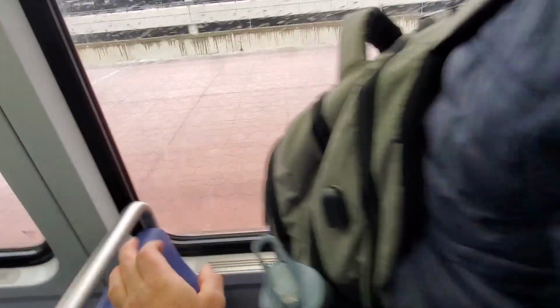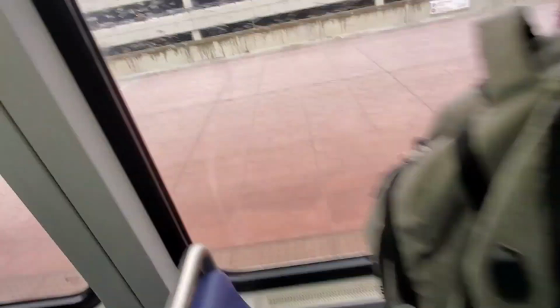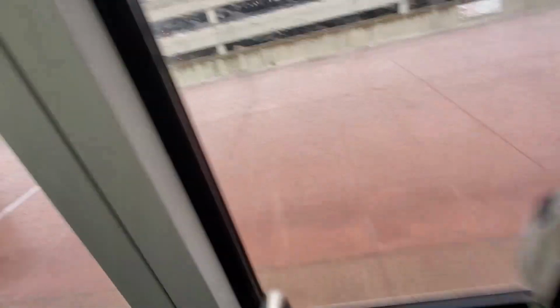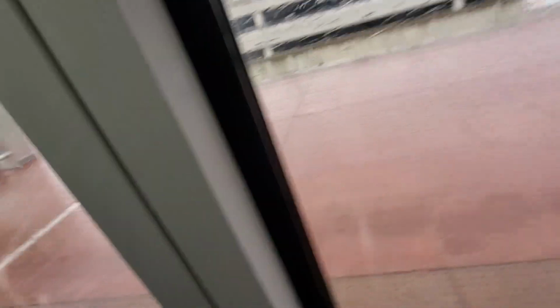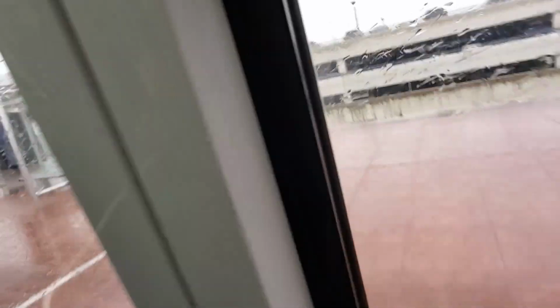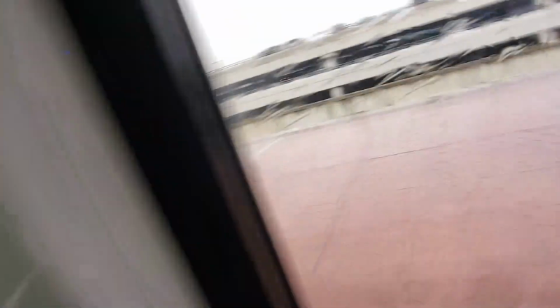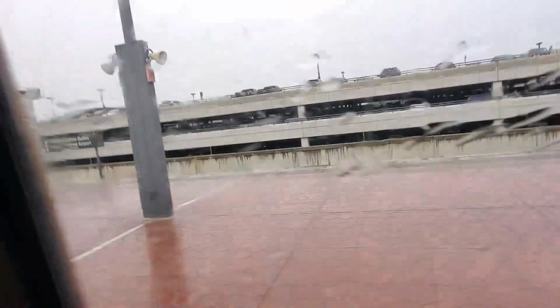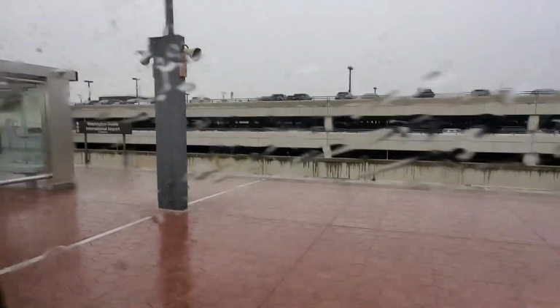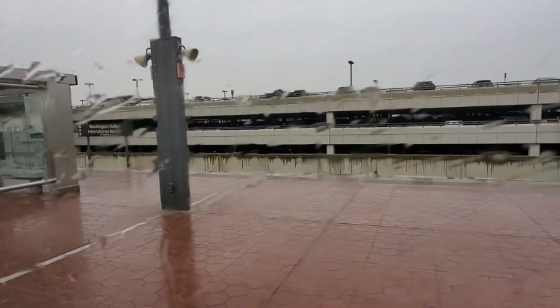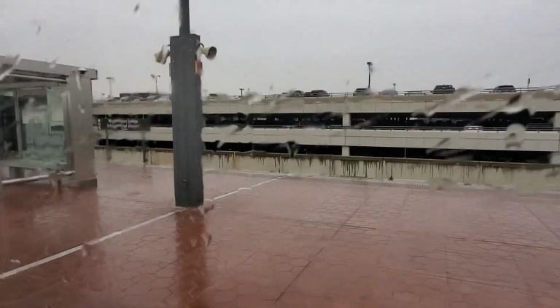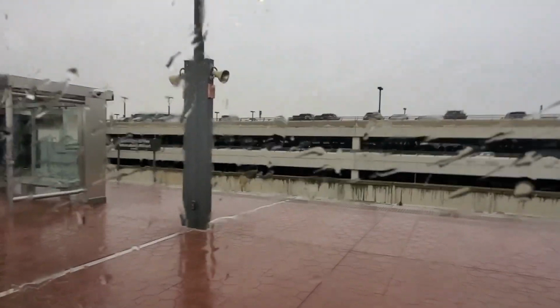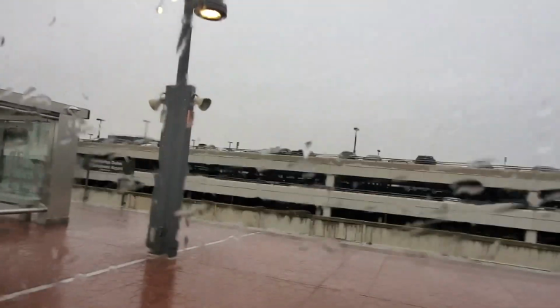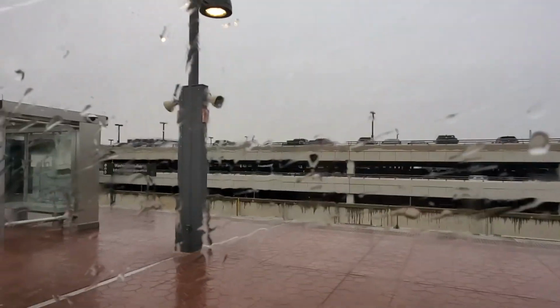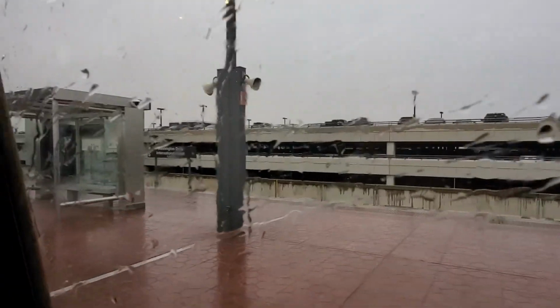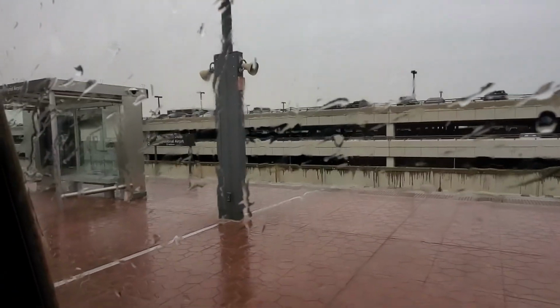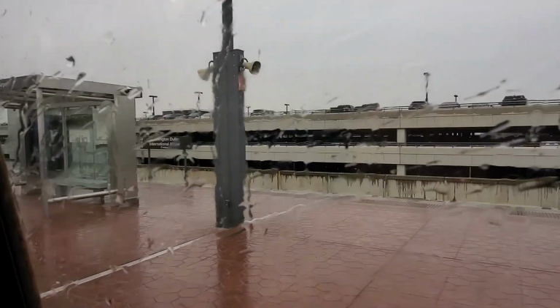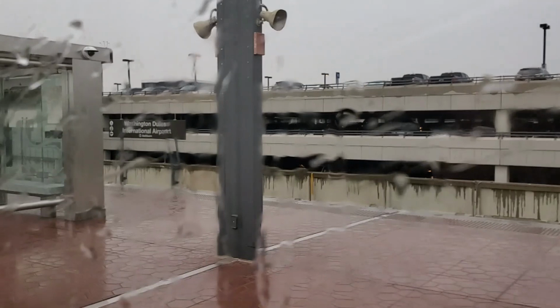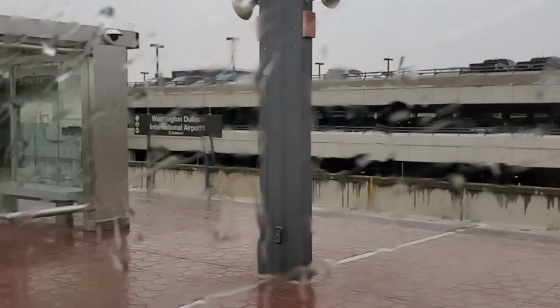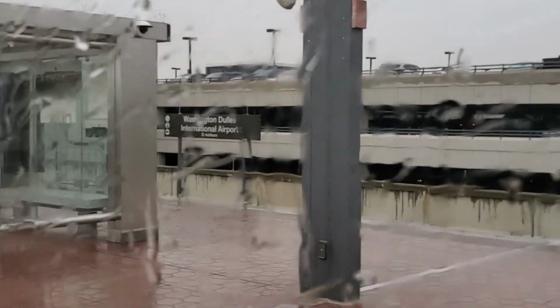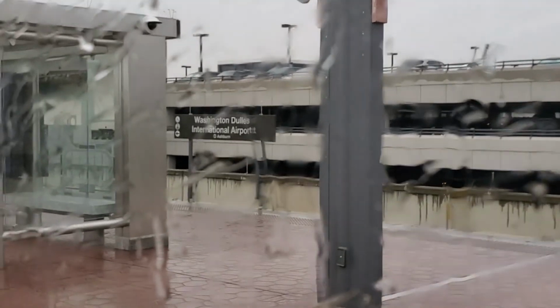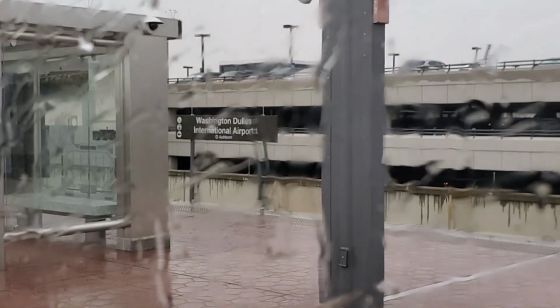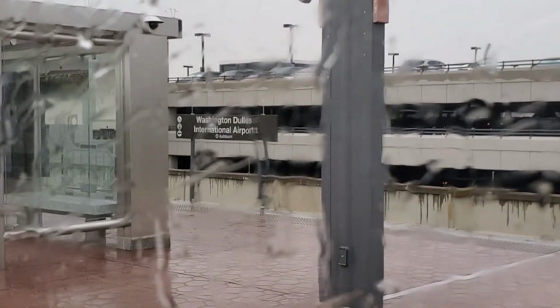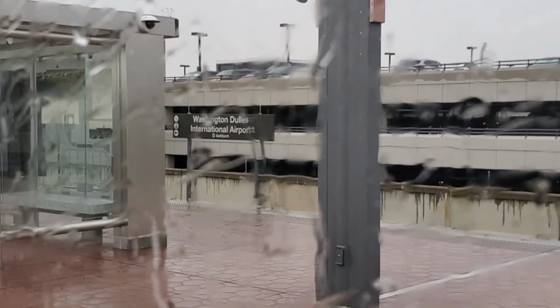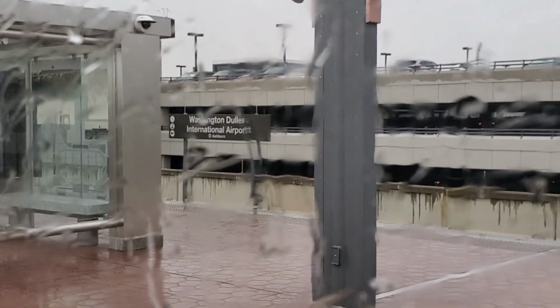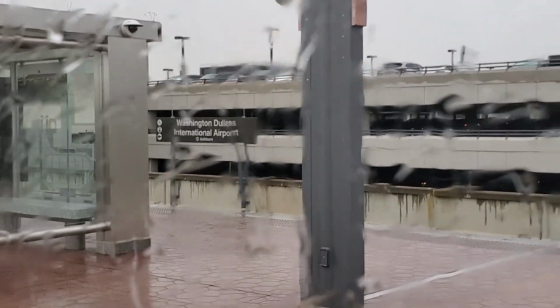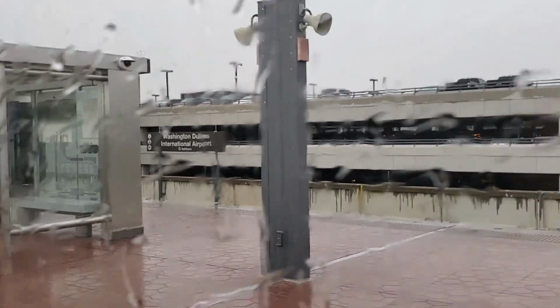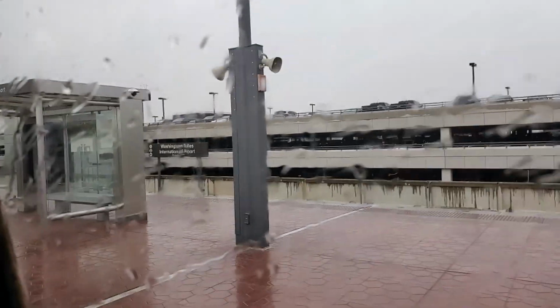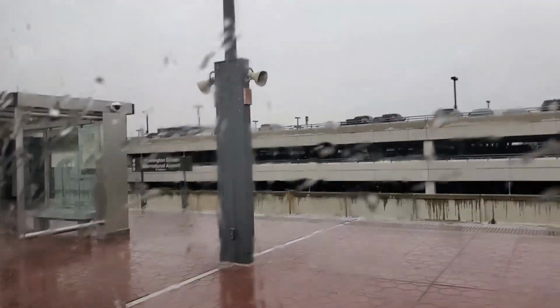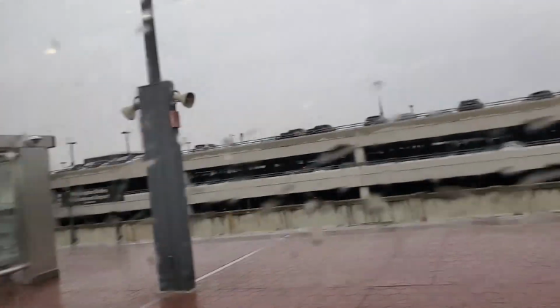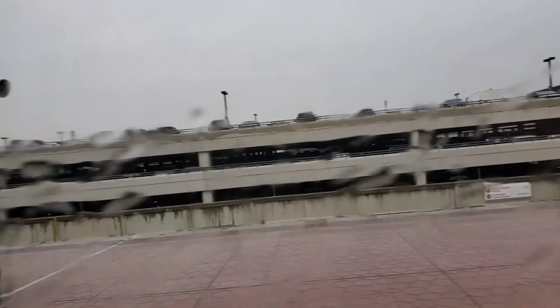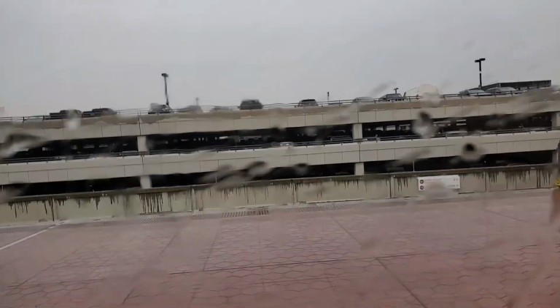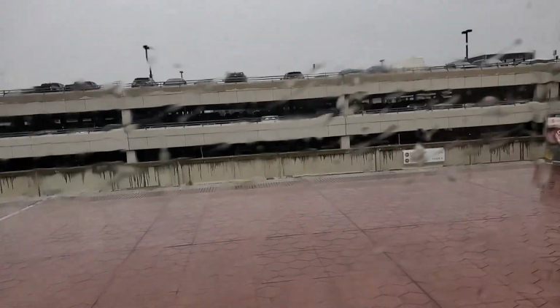Alright, we have arrived at Washington Dulles International Airport Station.